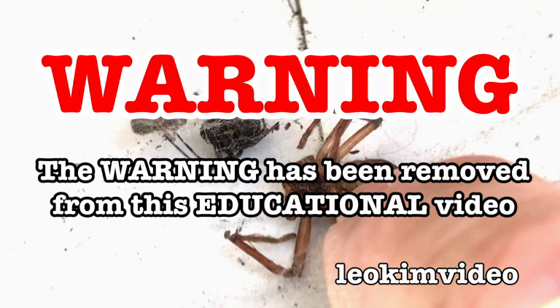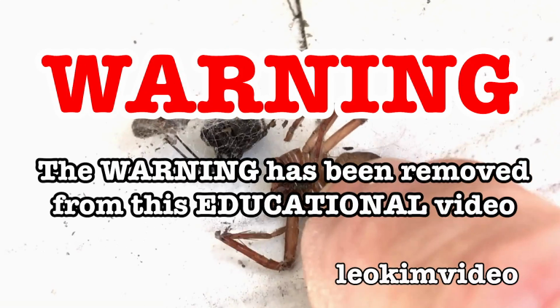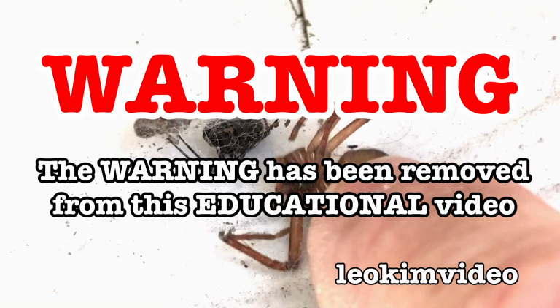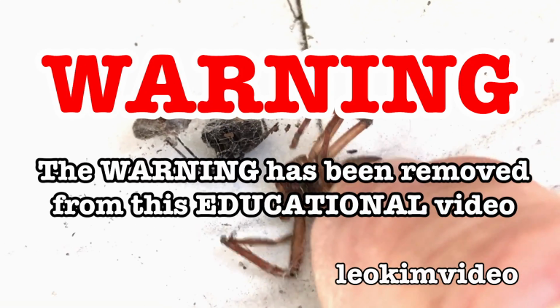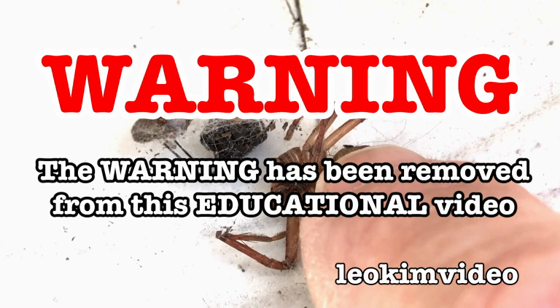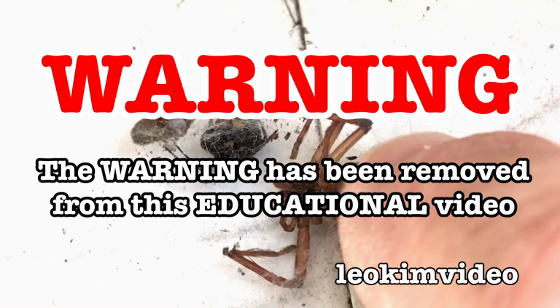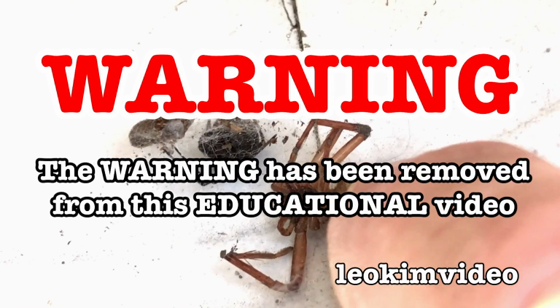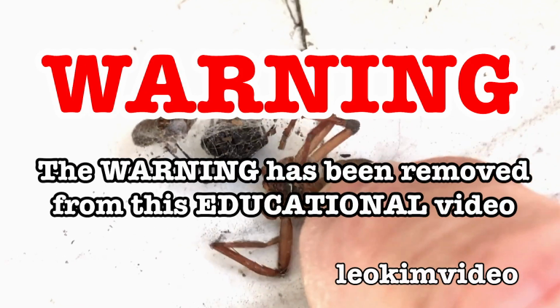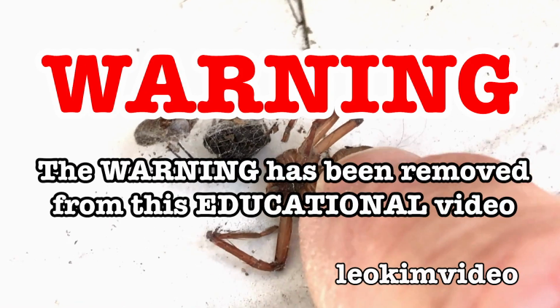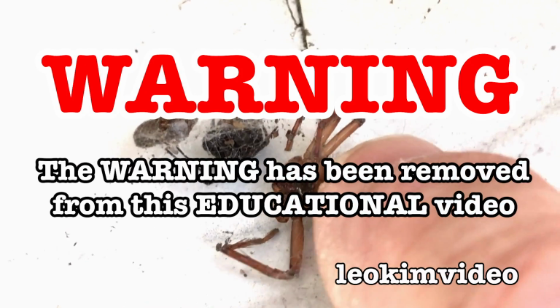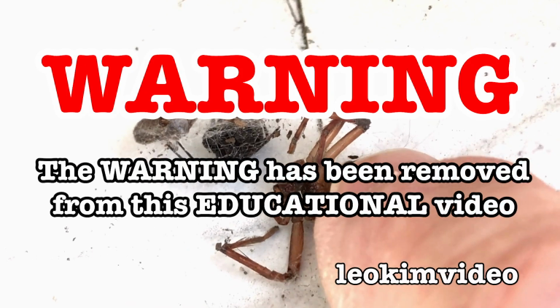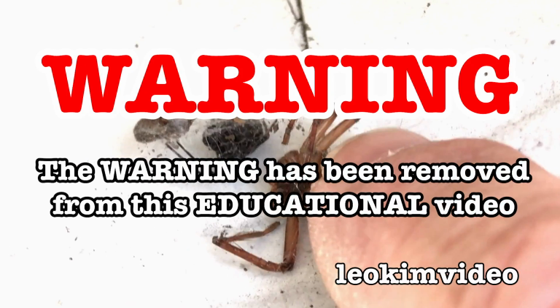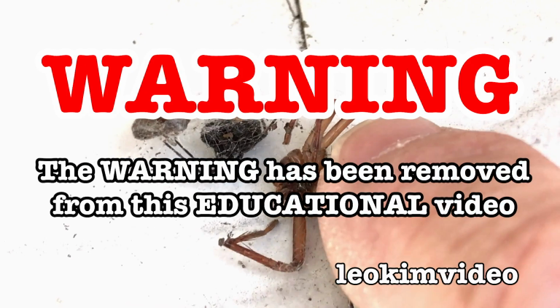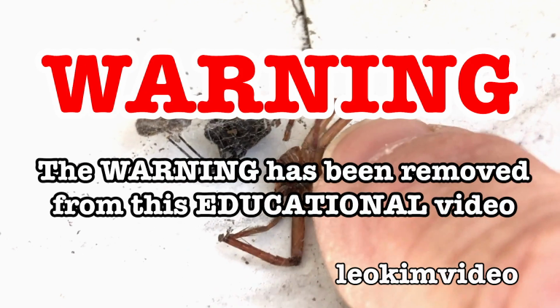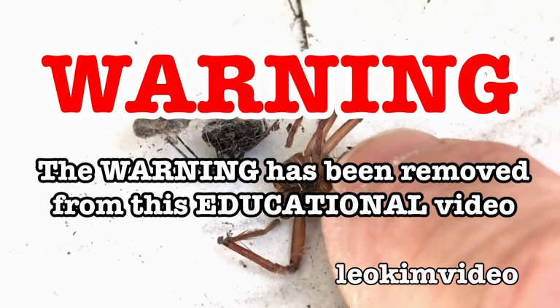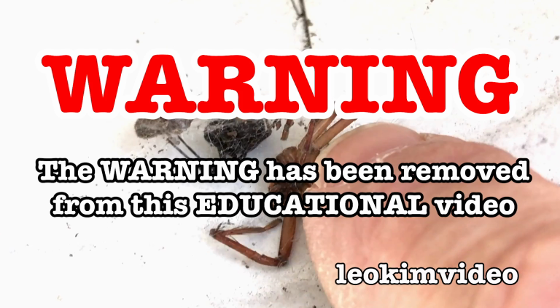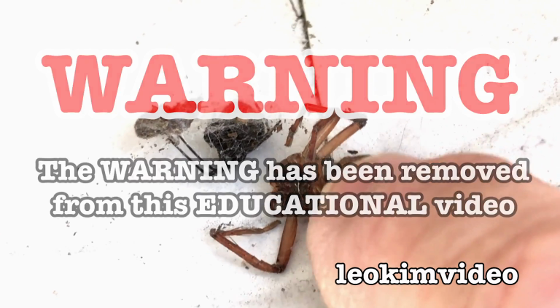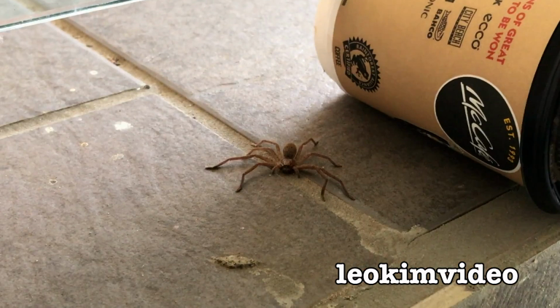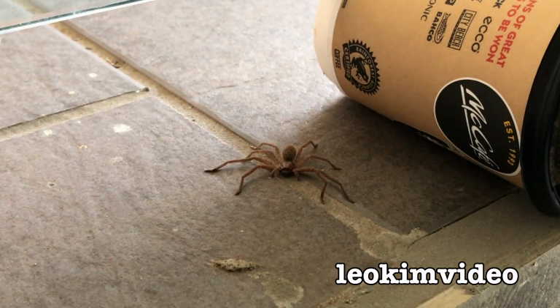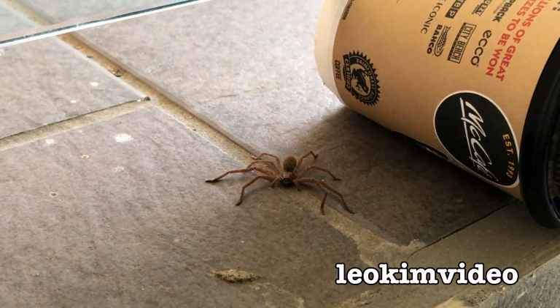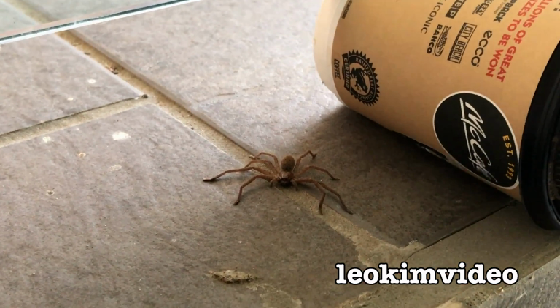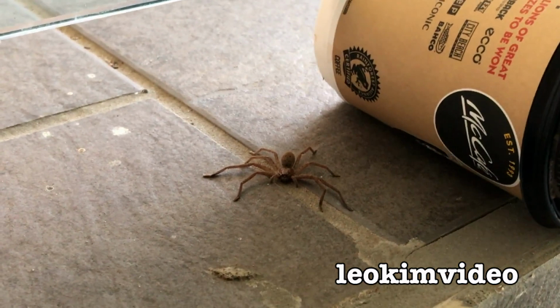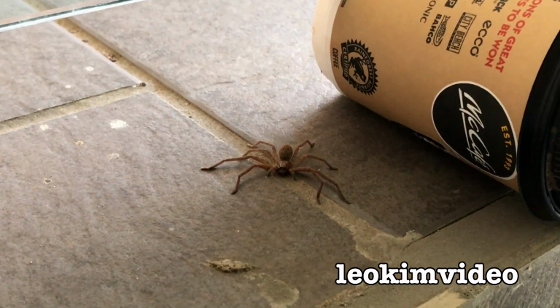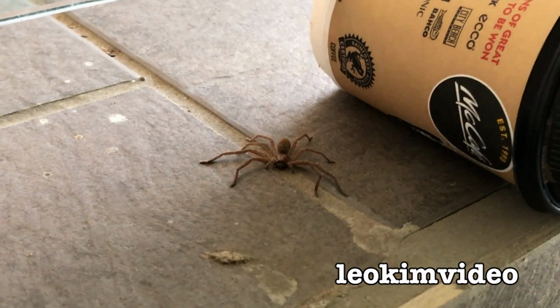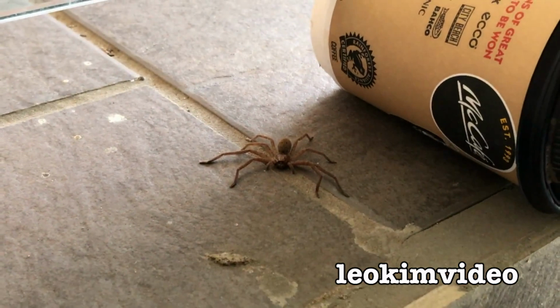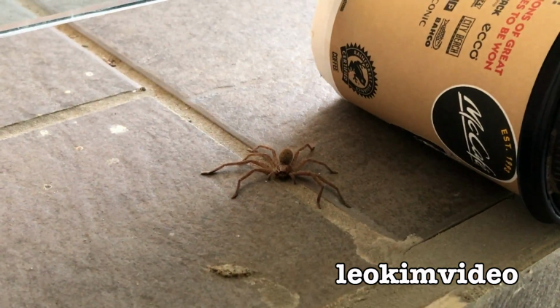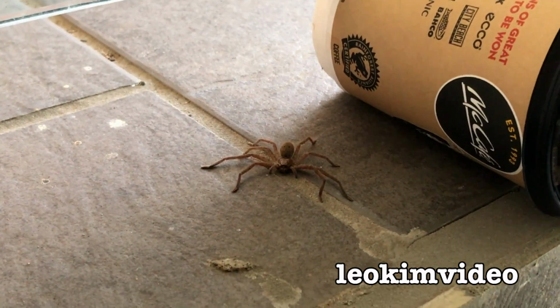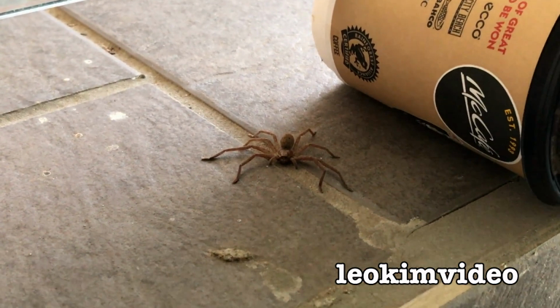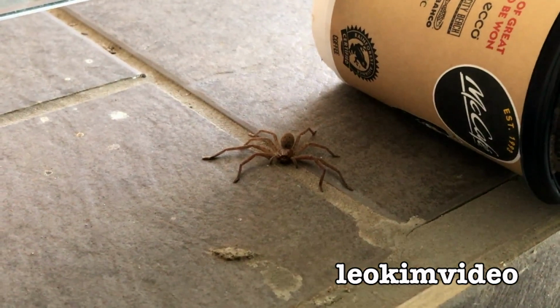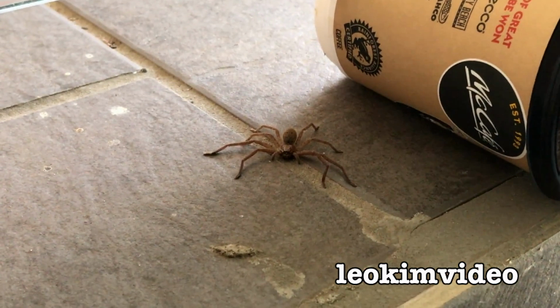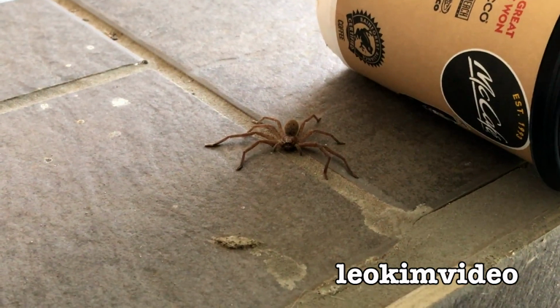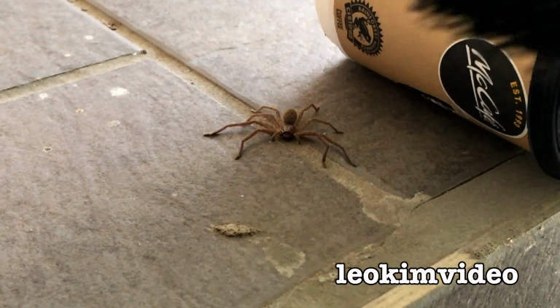The warning on this video has been removed and this video is highly educational. If I'm fast here, and if the spider can't count, I'll be able to nab this little girl. Okay, in three, two, one...